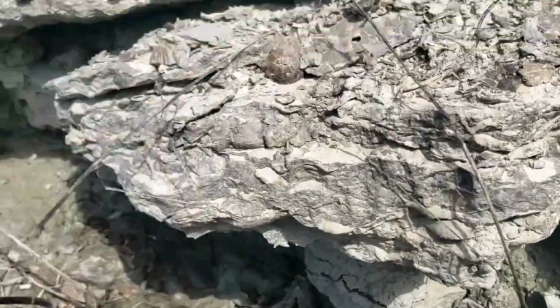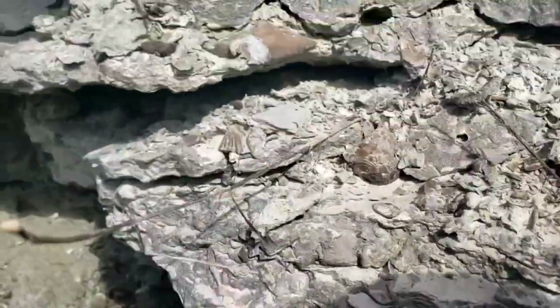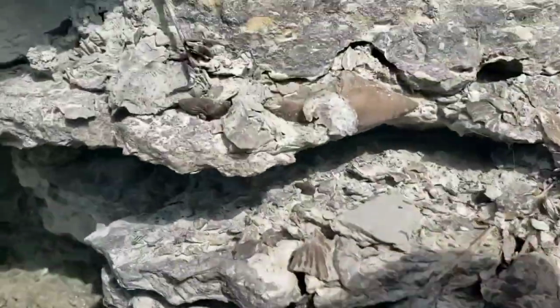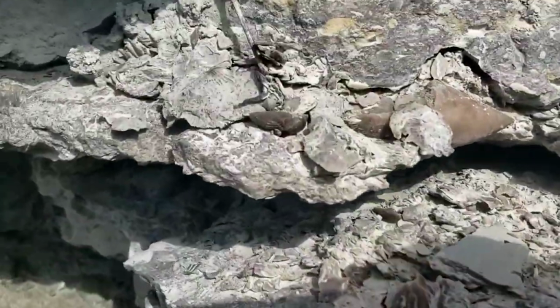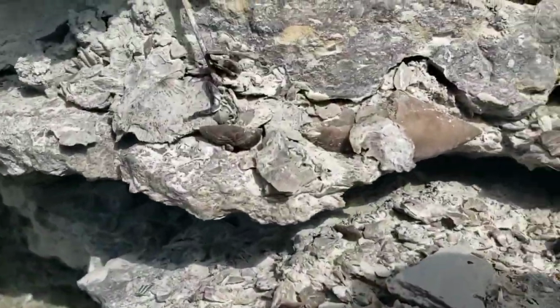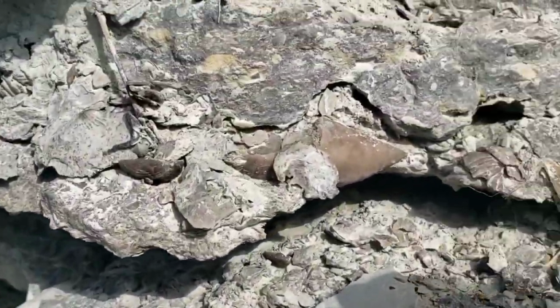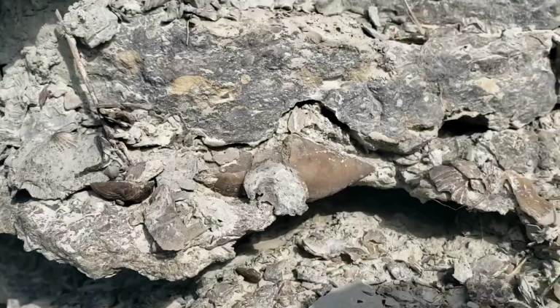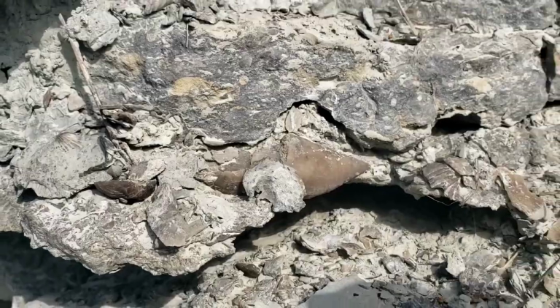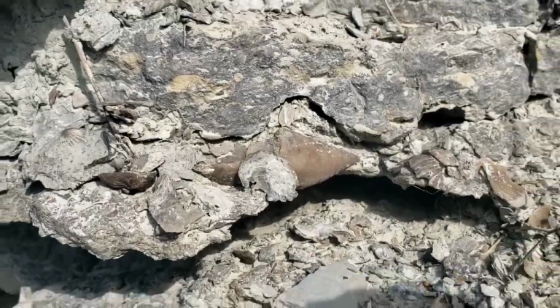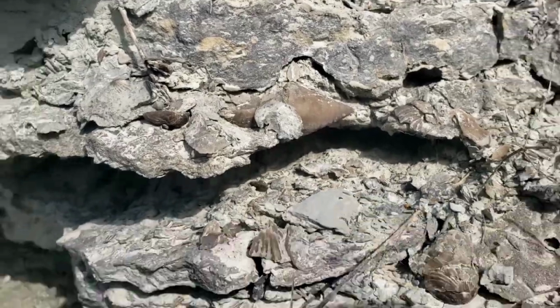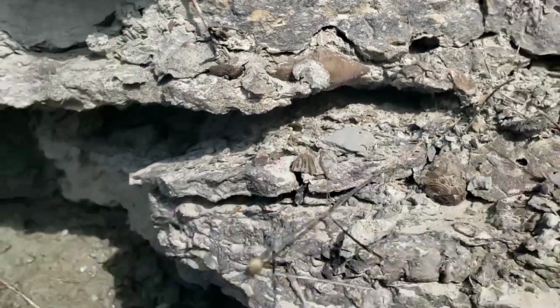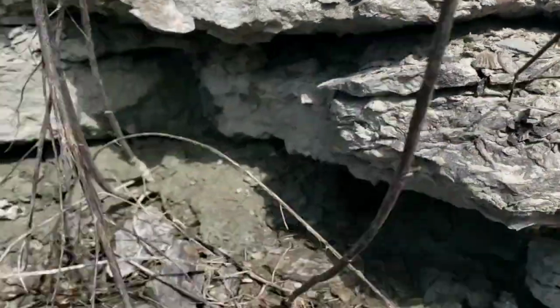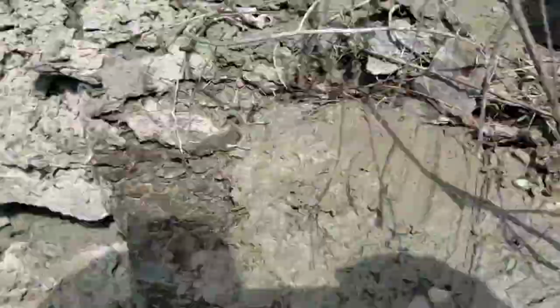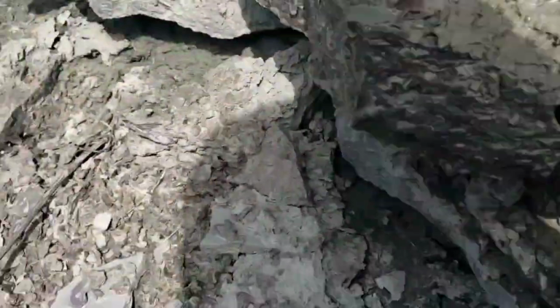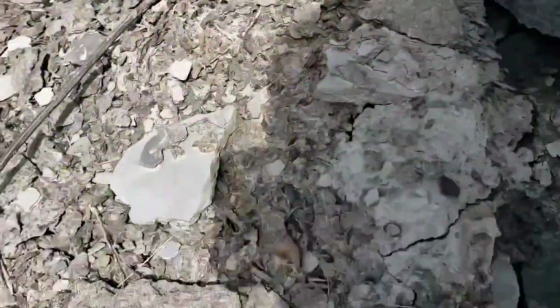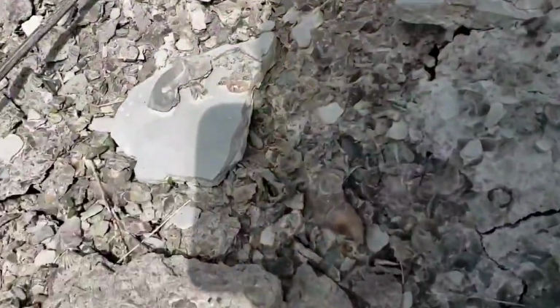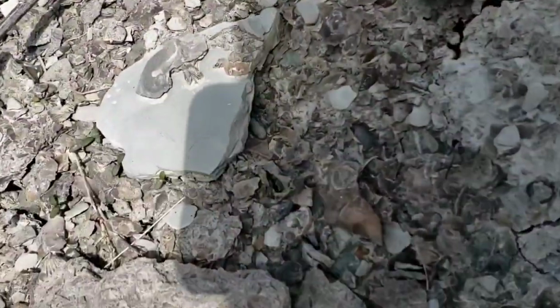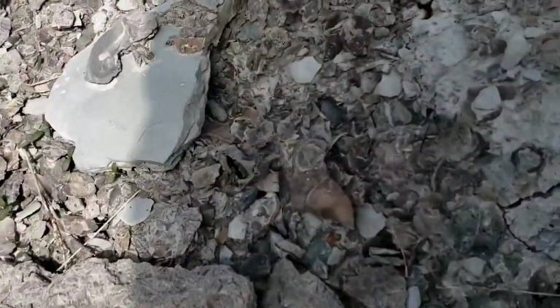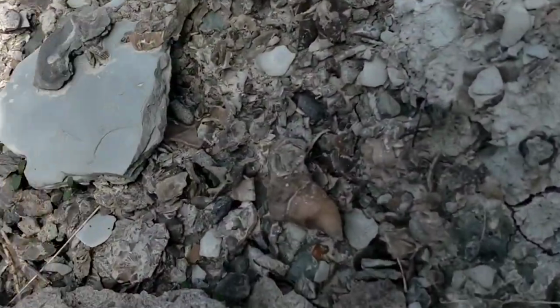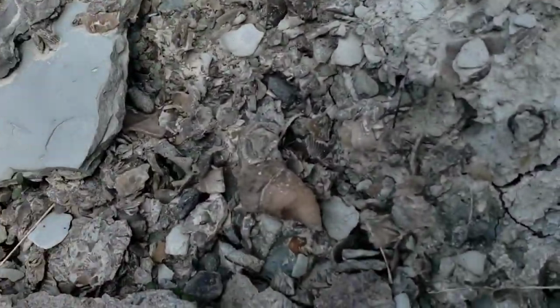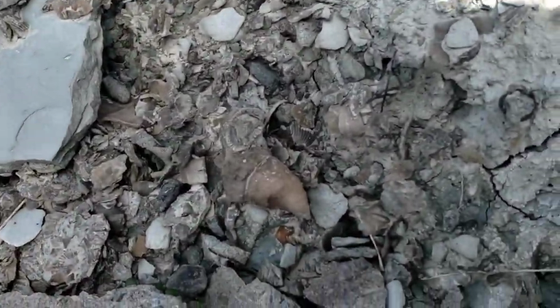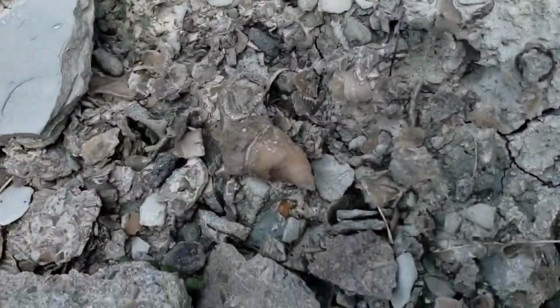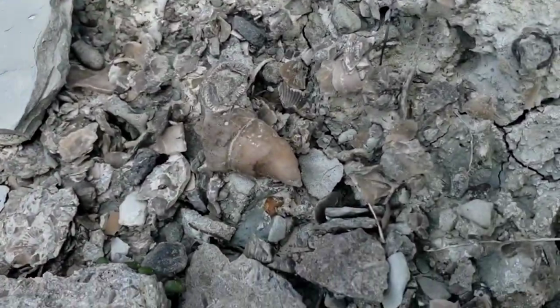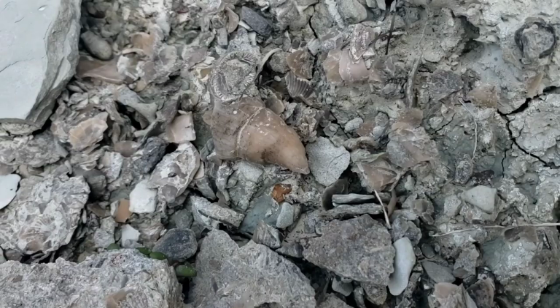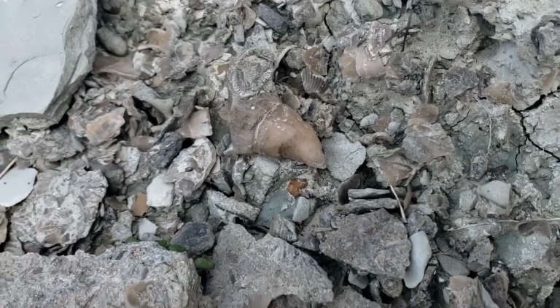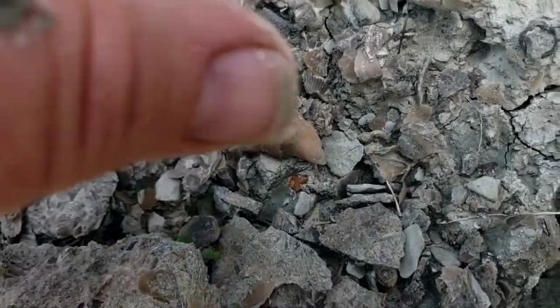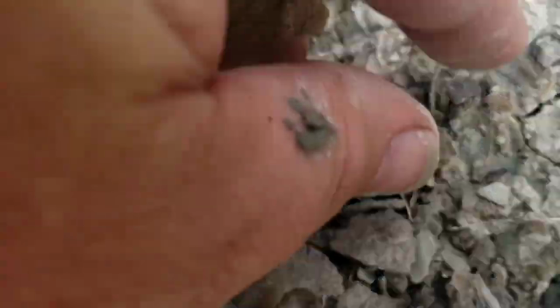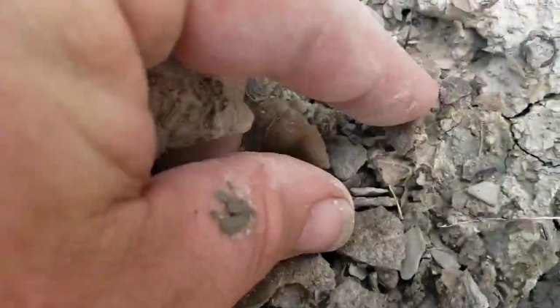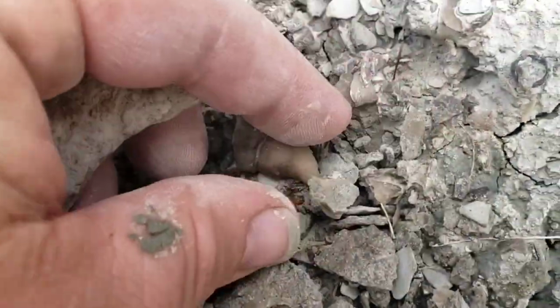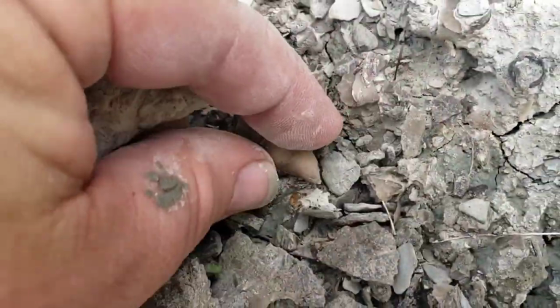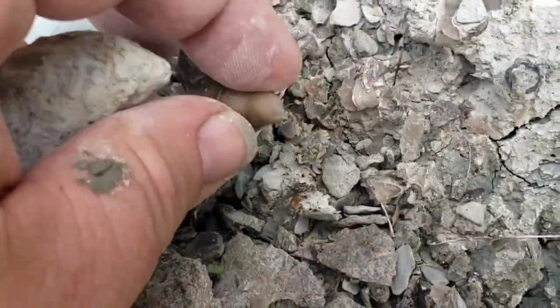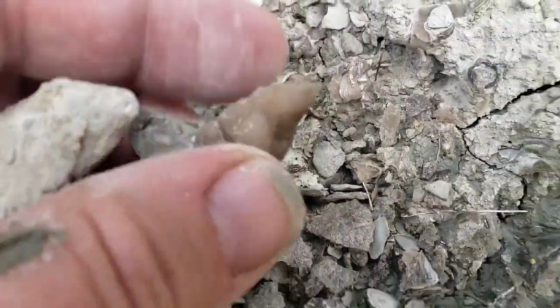I think it's something to get him out. Another one — right here. He's a little bit smaller.